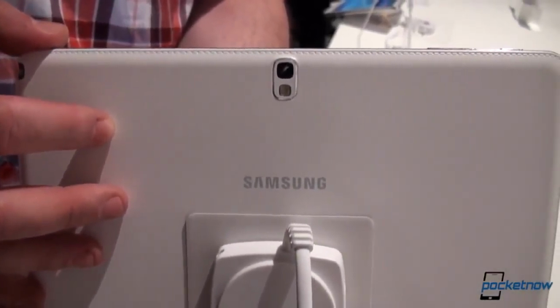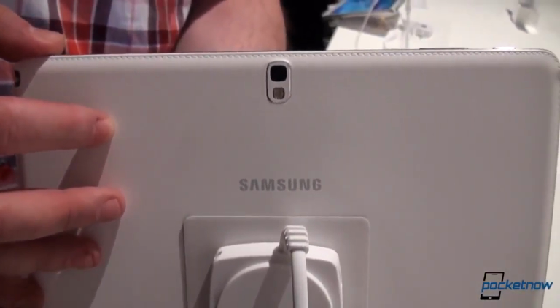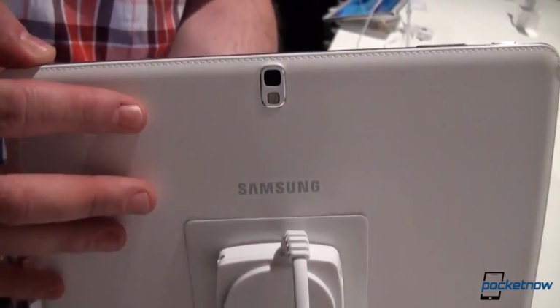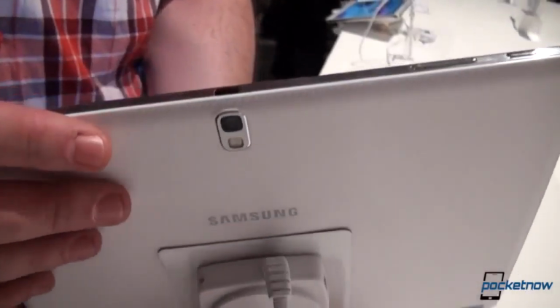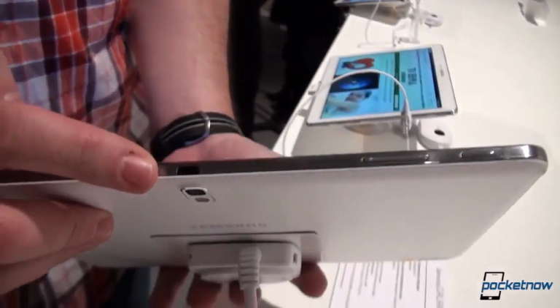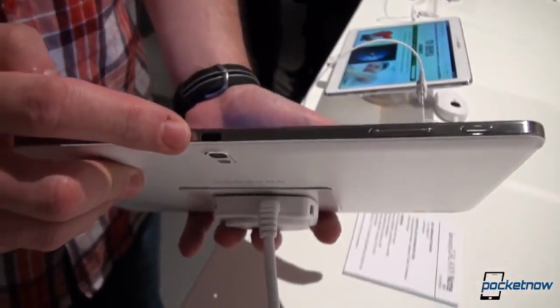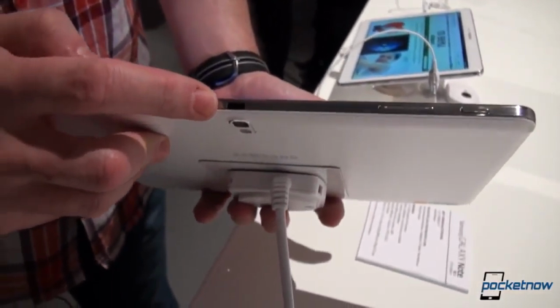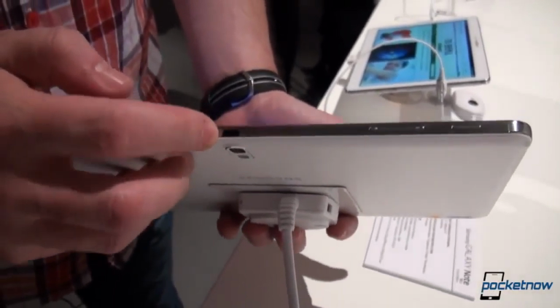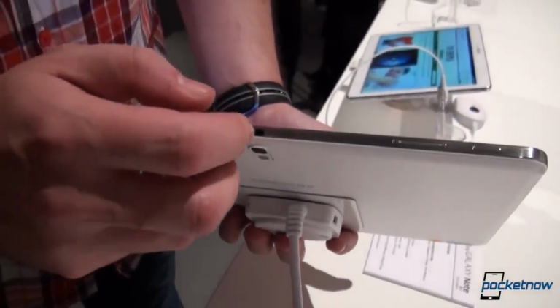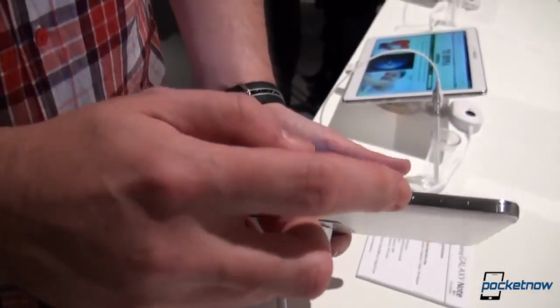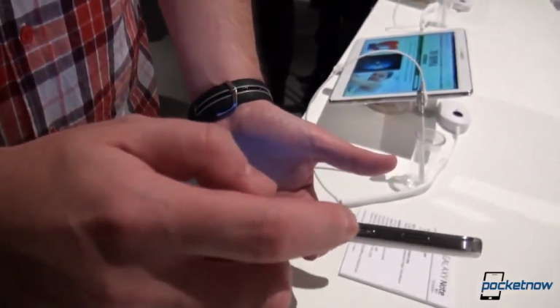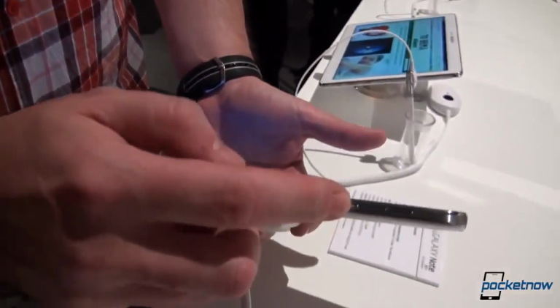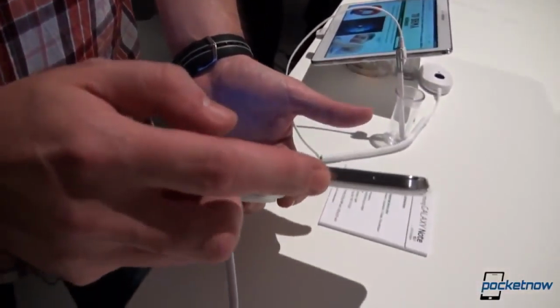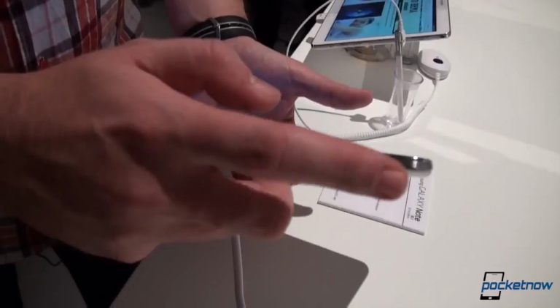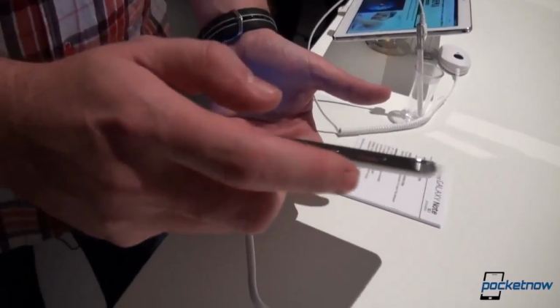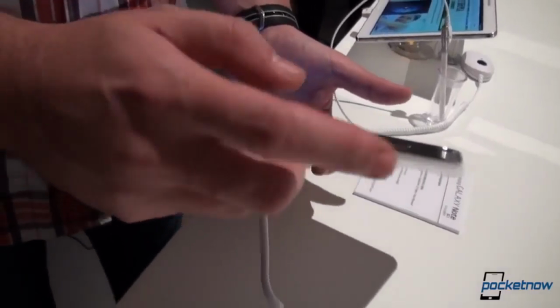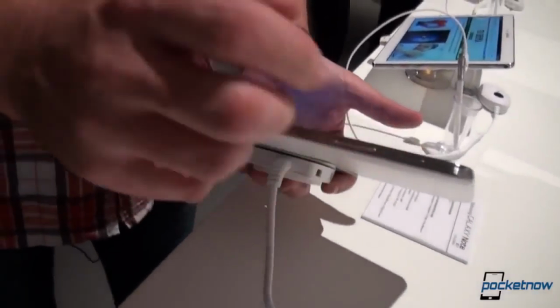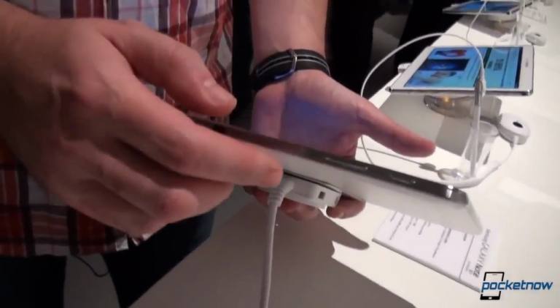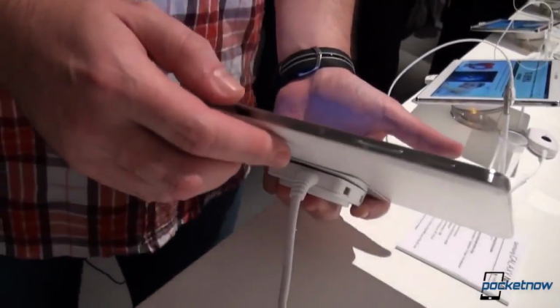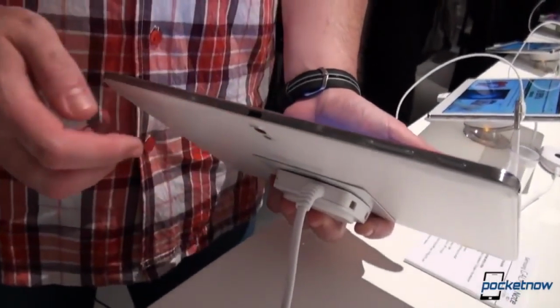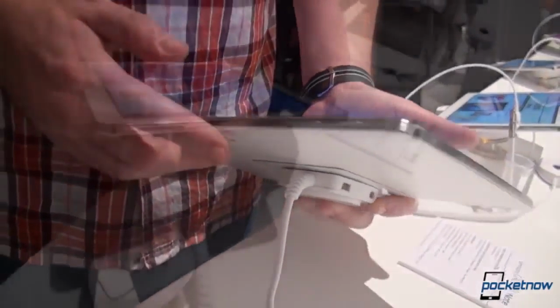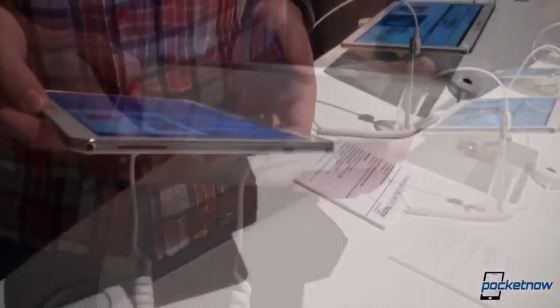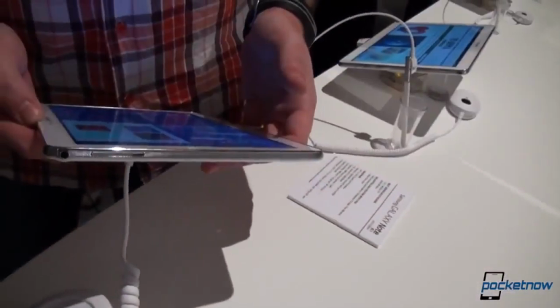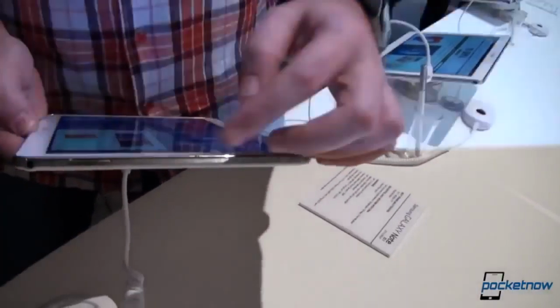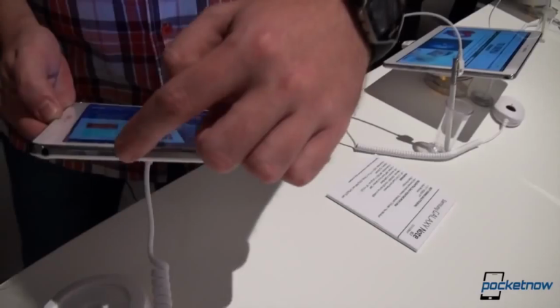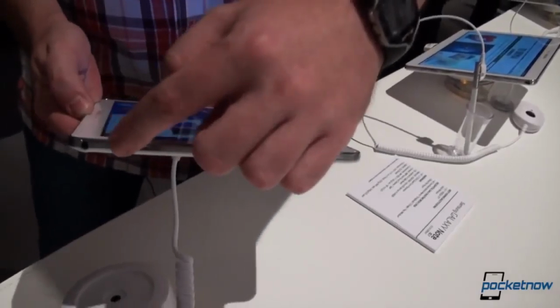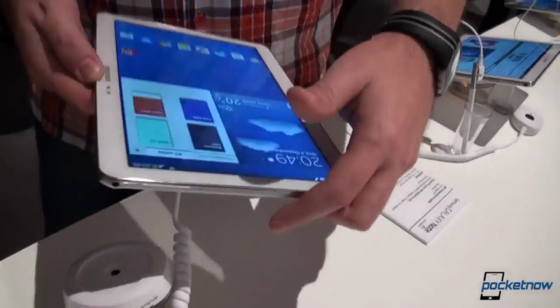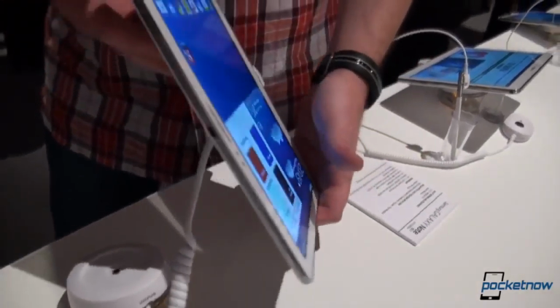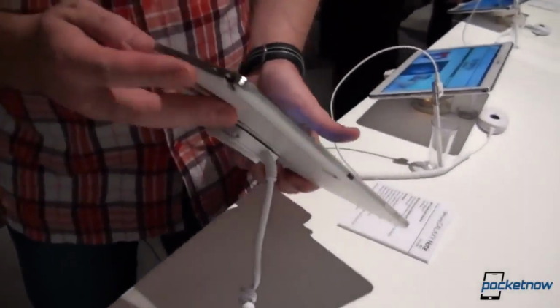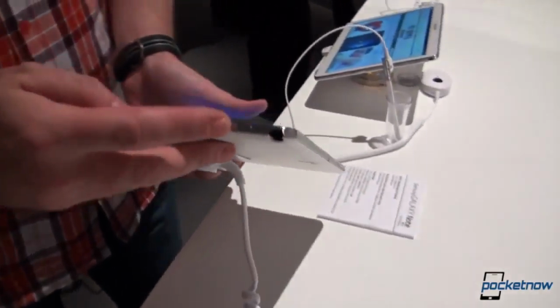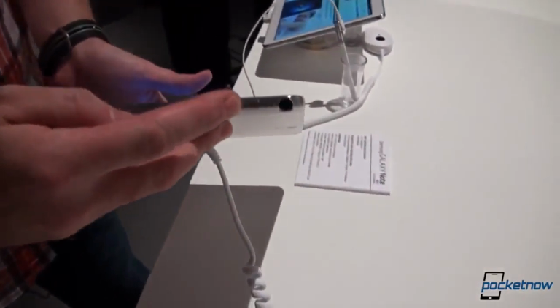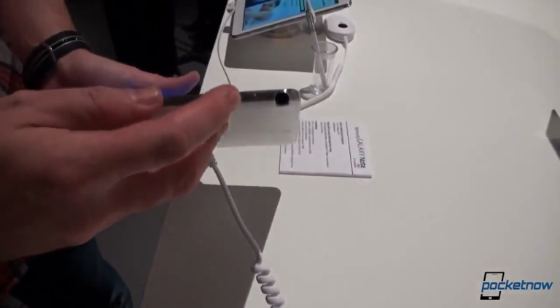Up at the top, we have an IR blaster right there, plus a volume rocker for volume up and volume down, and your normal power/sleep button. On the left we have a speaker, as well as on the right on the opposite side.